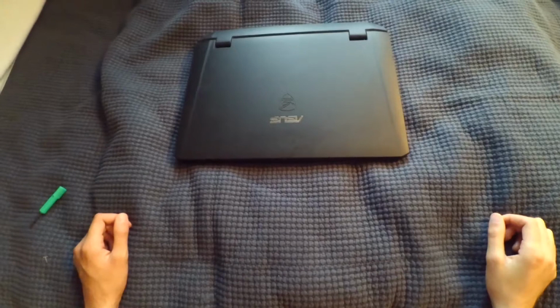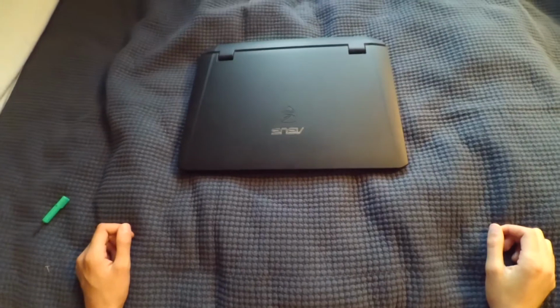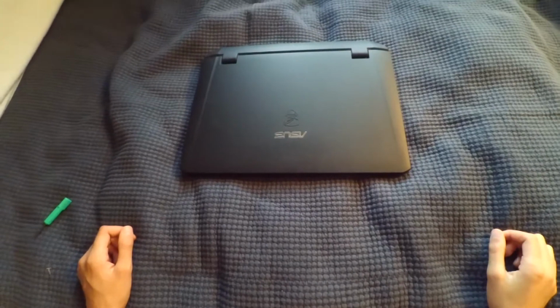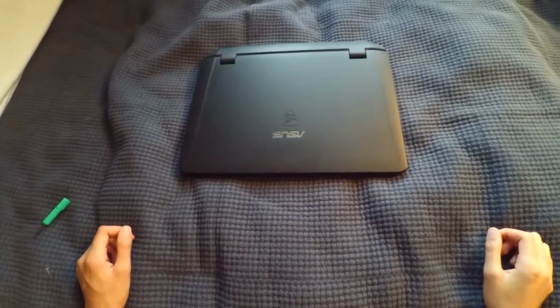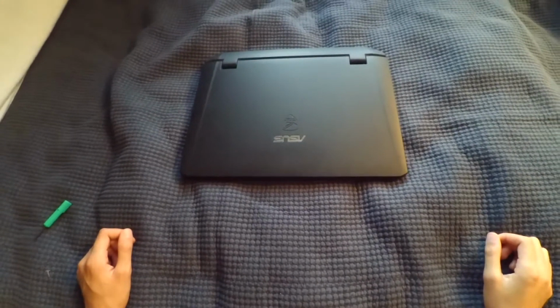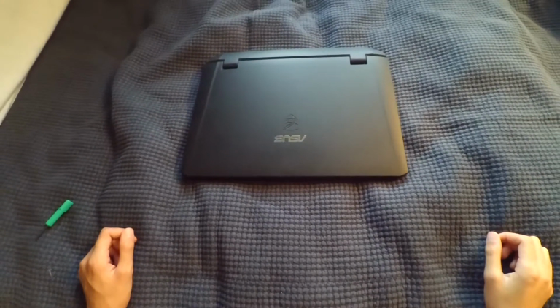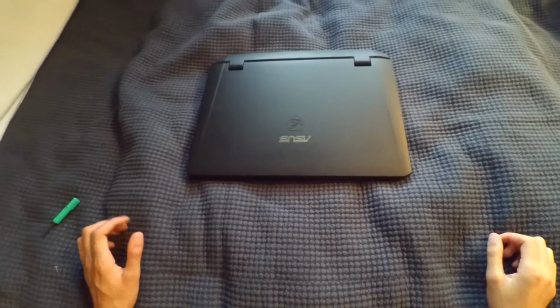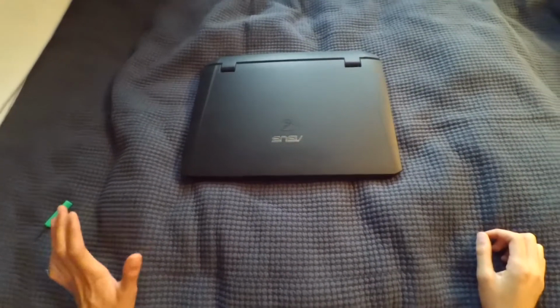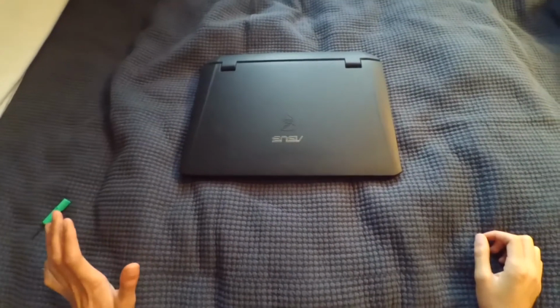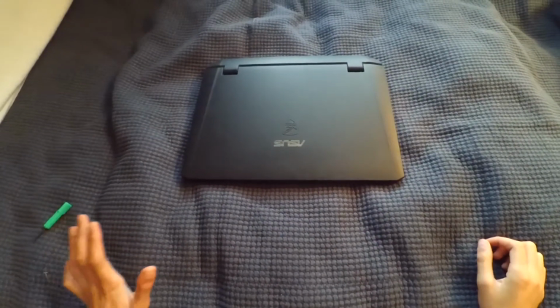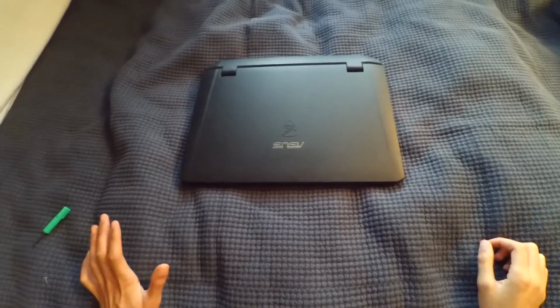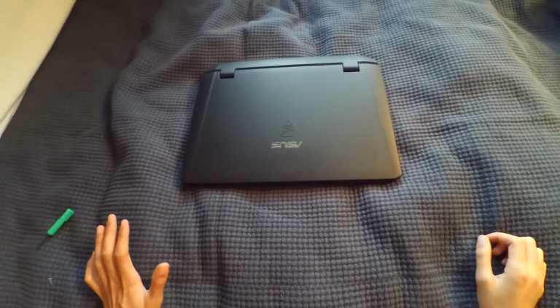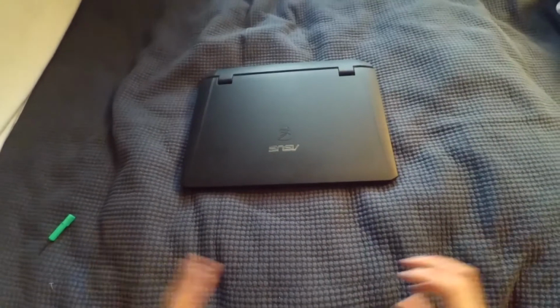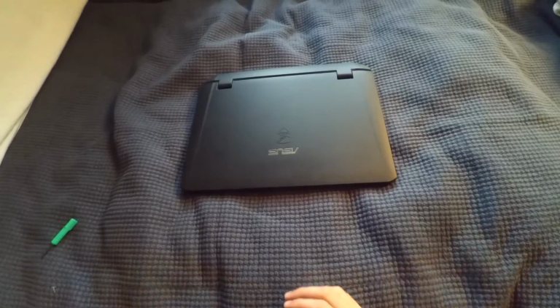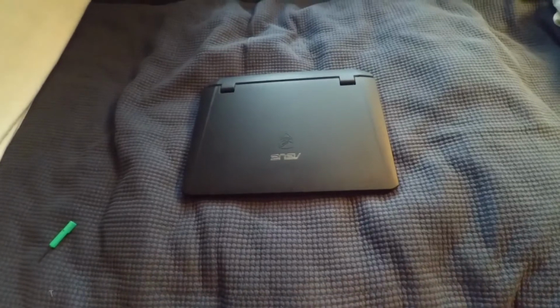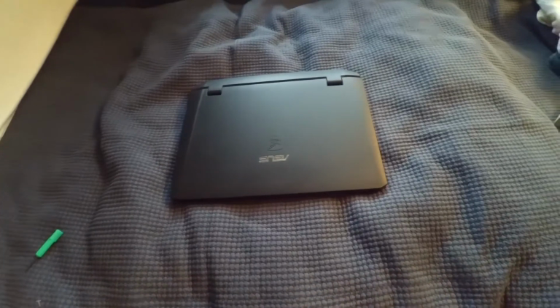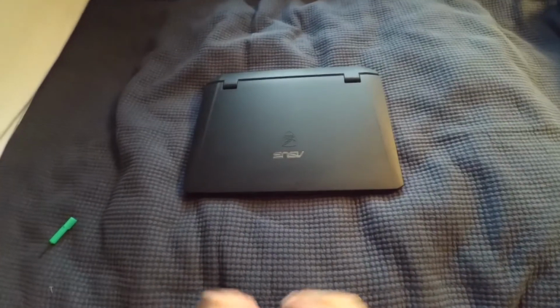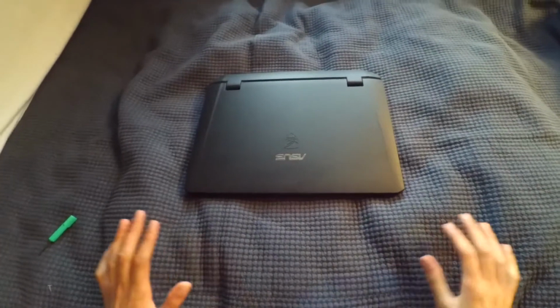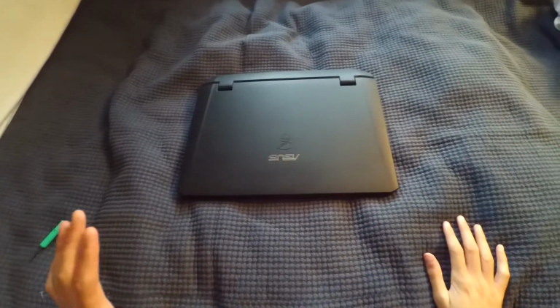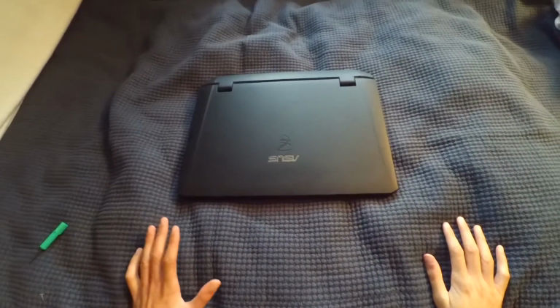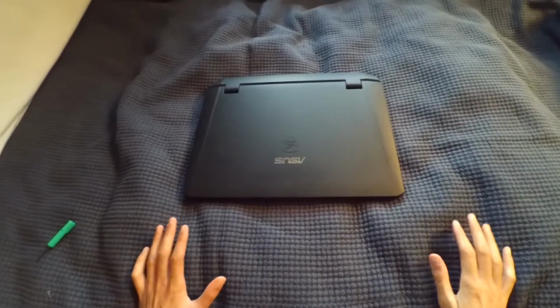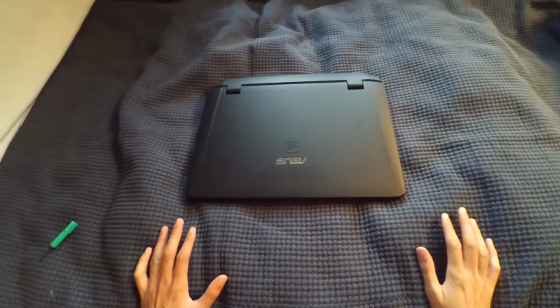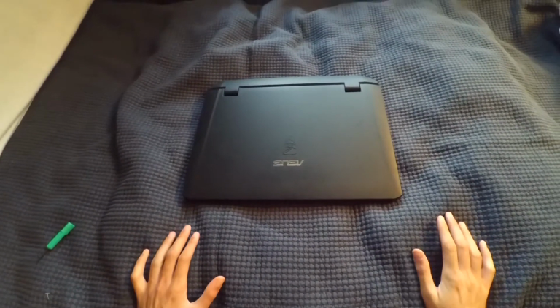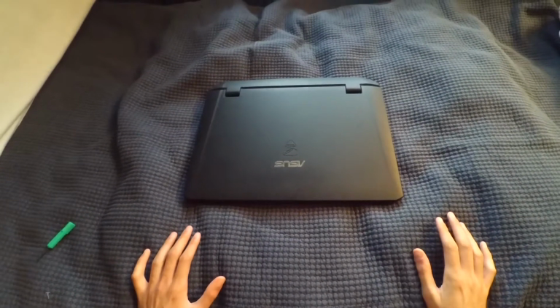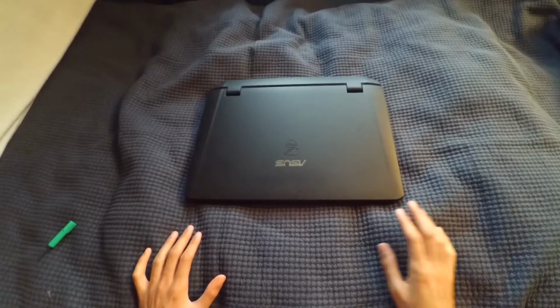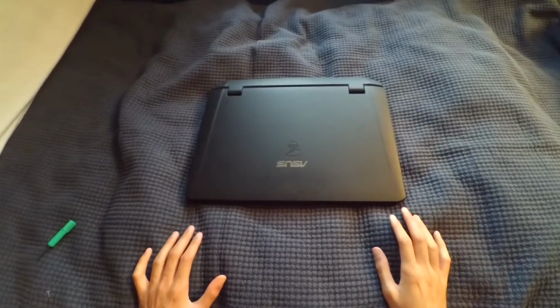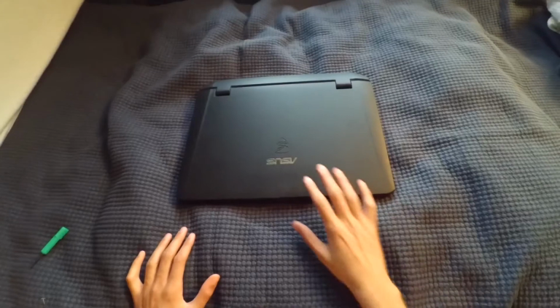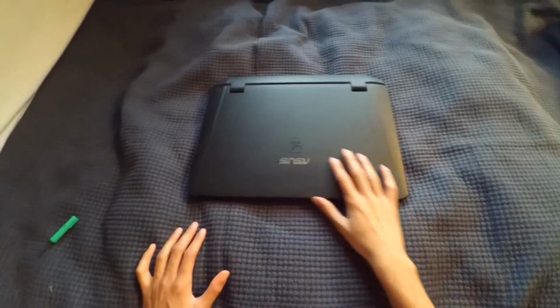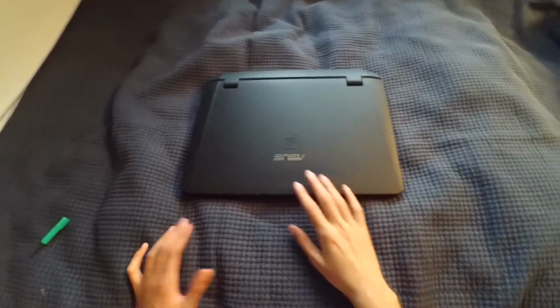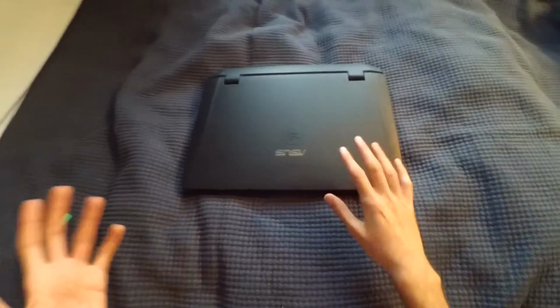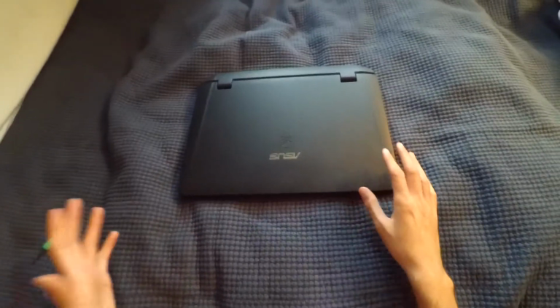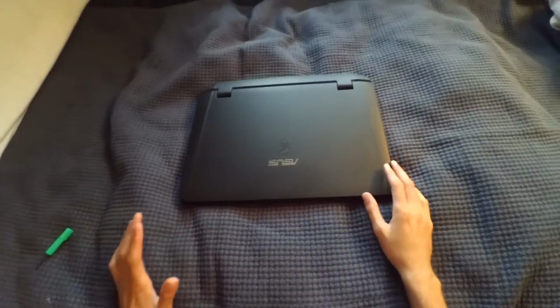Hey viewers, AL7 here and welcome to this week's episode of Tech Tuesdays. In today's video we will be taking a look at how to clean the fan filter on the Asus G series Republic of Gamers laptop.